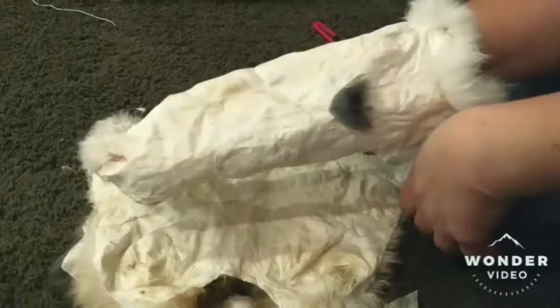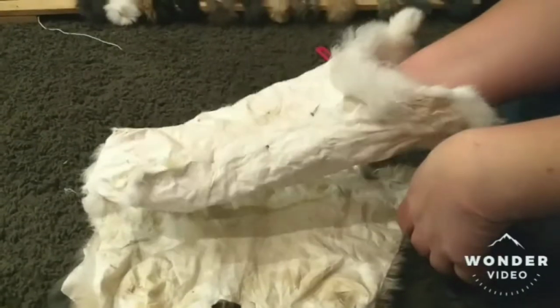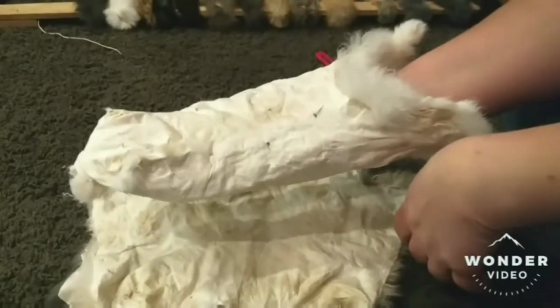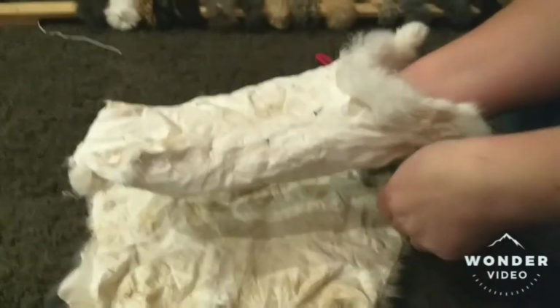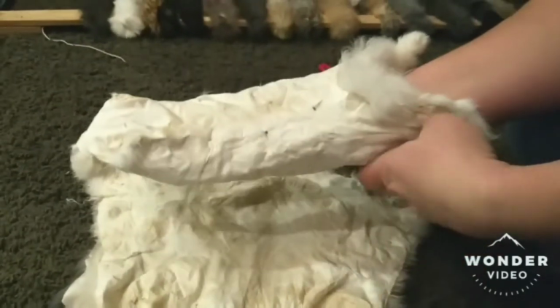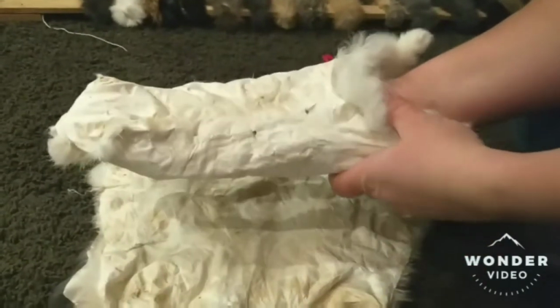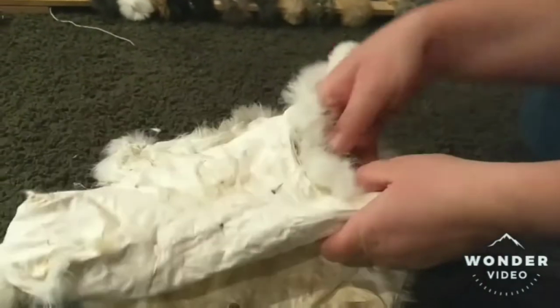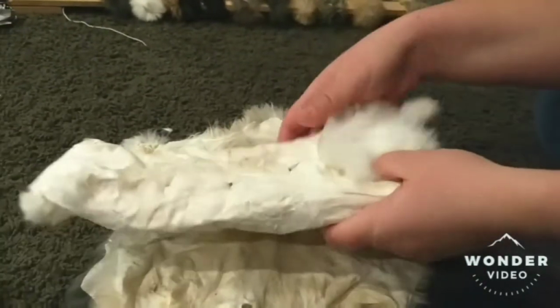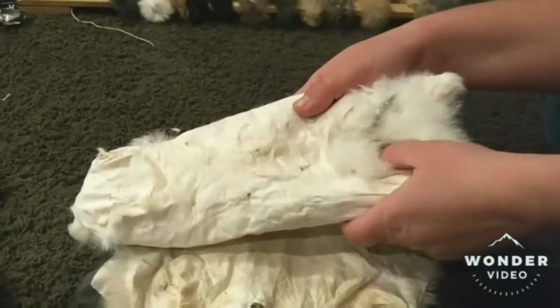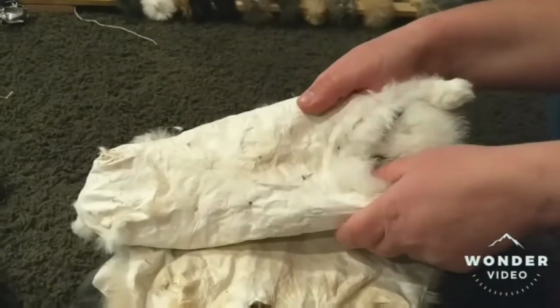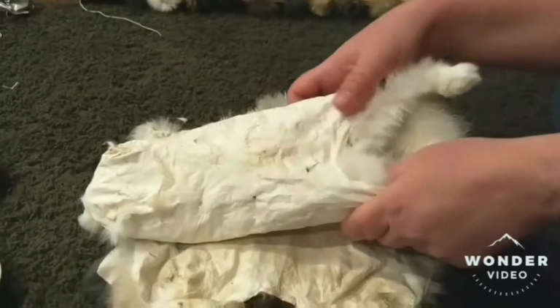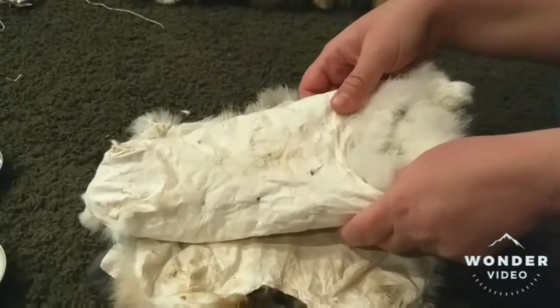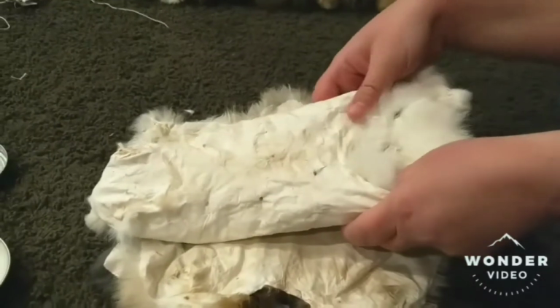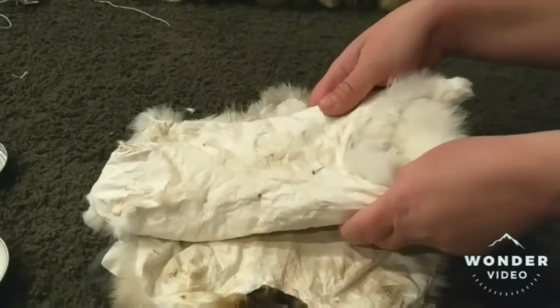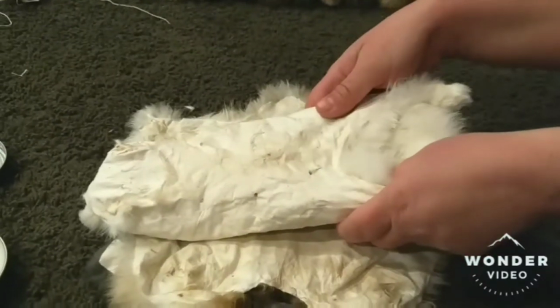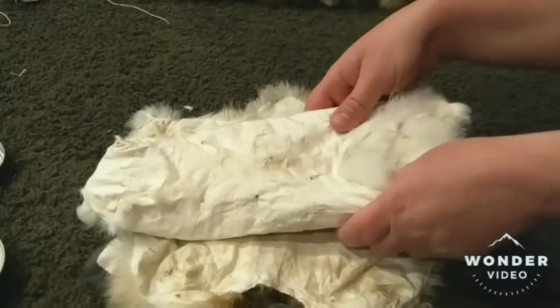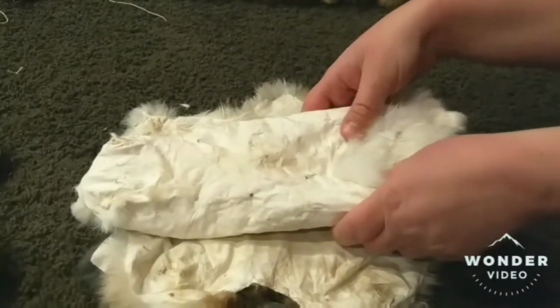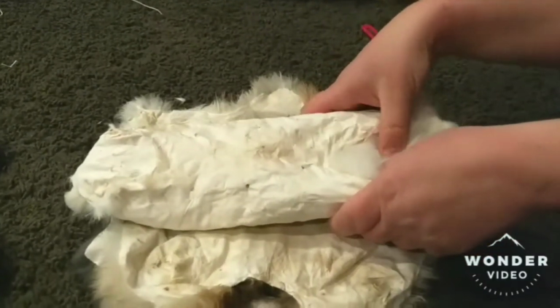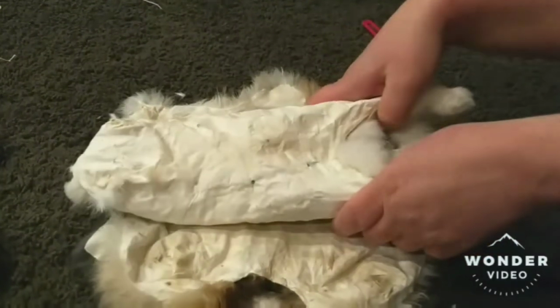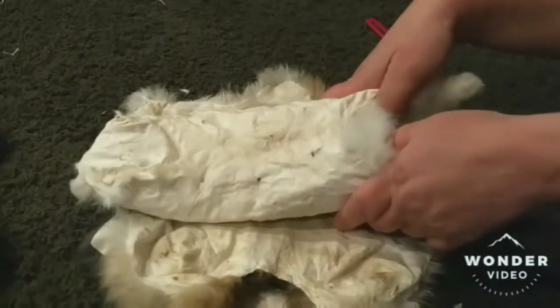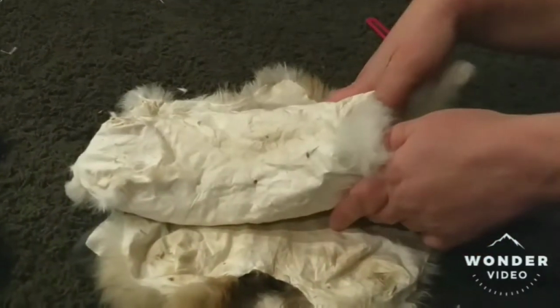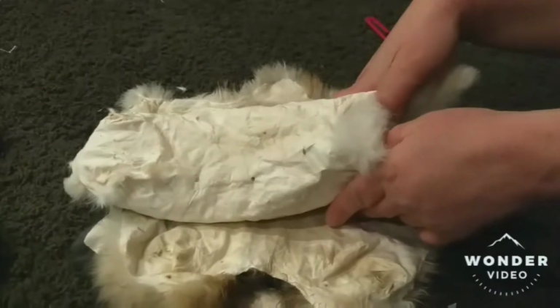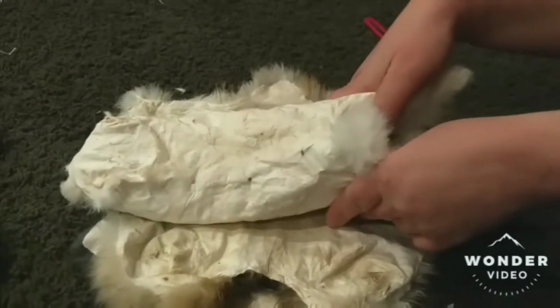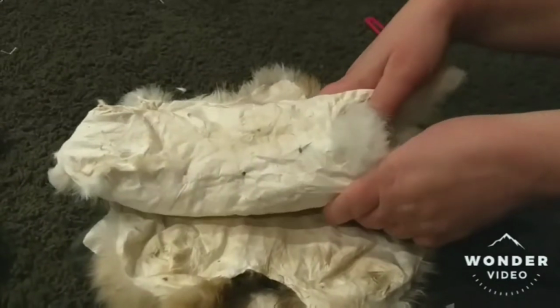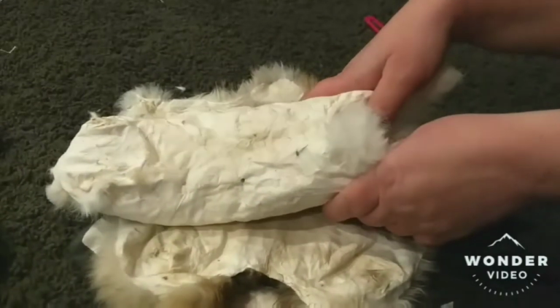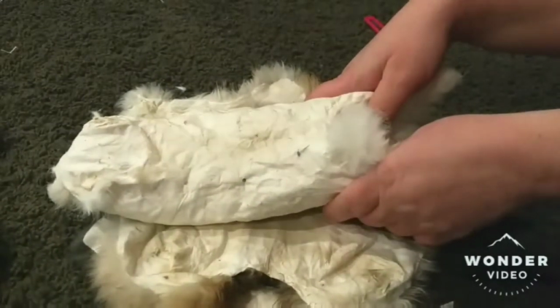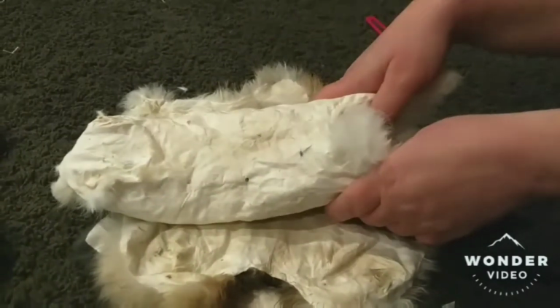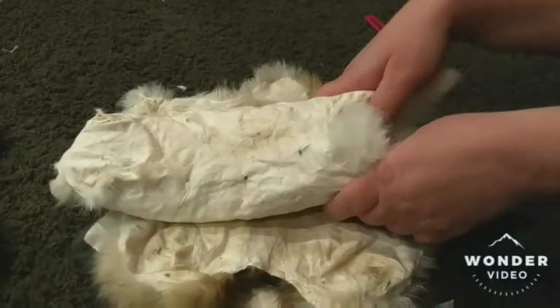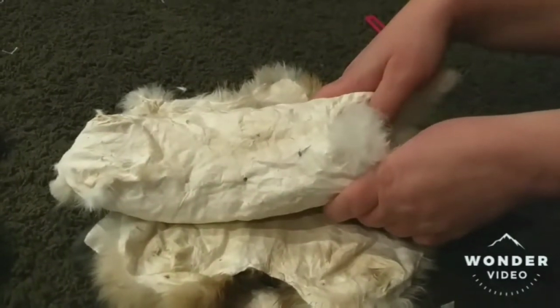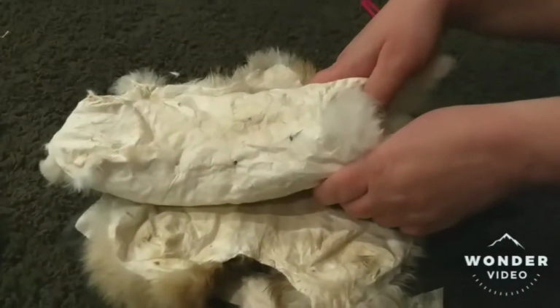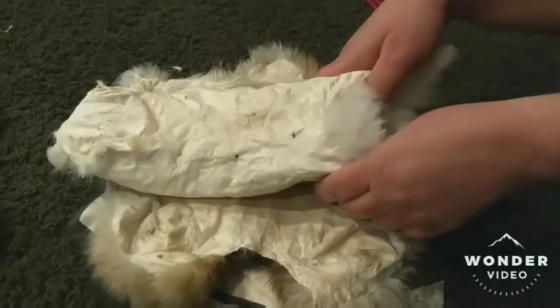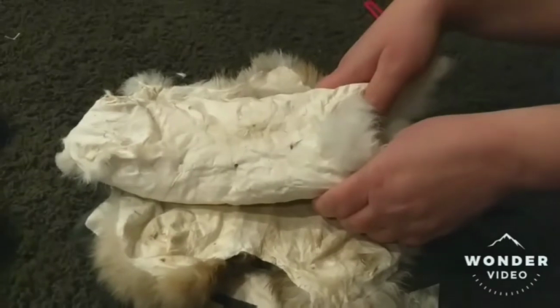To get the furs off the rabbit, I just take them like this, and if there's any blood, try to rinse it off. I don't wash them with soap or anything. I have frozen some, but it's easier just to put them in the liquid right away, otherwise it seems like it never gets done.